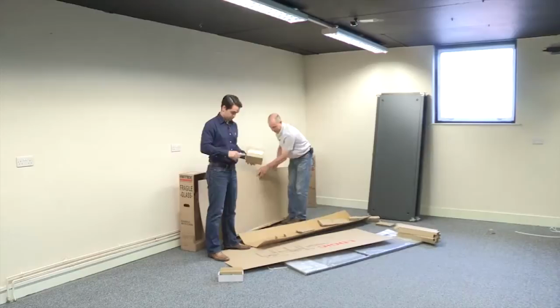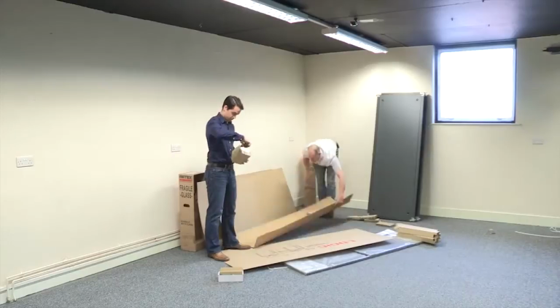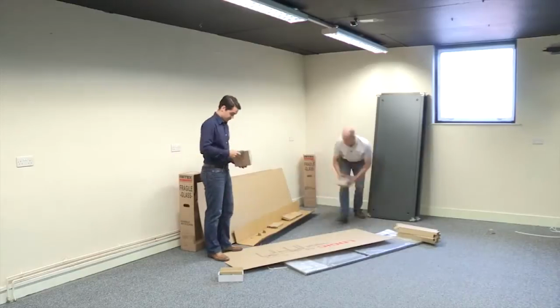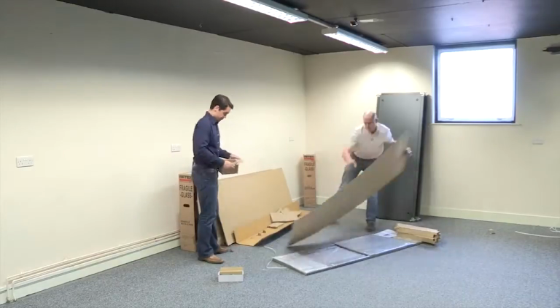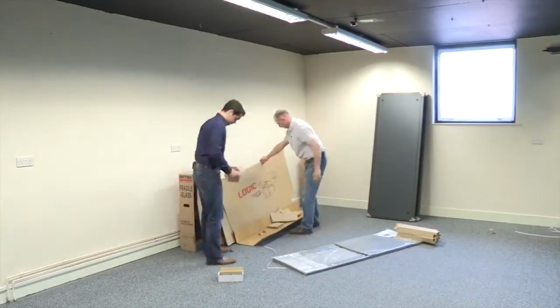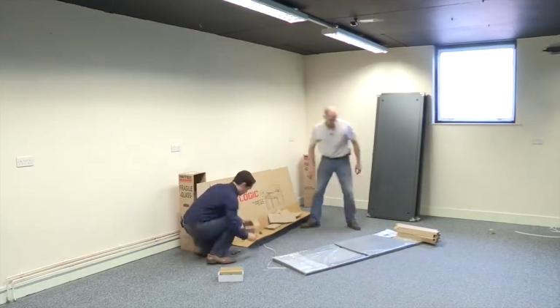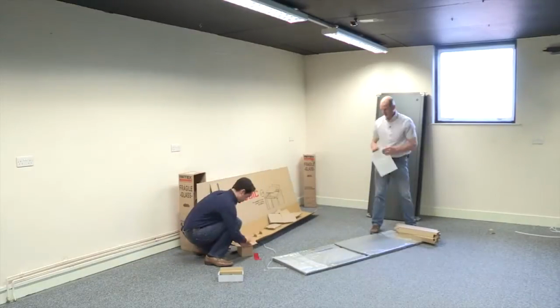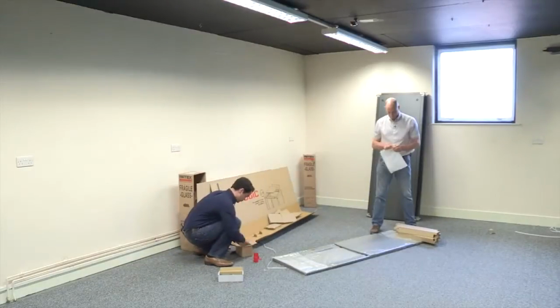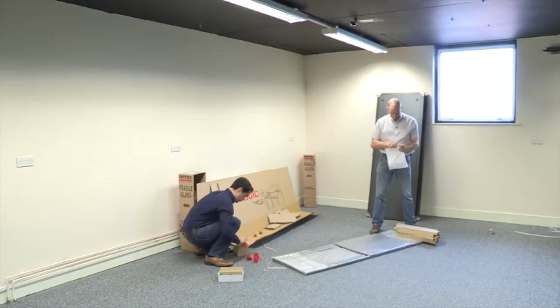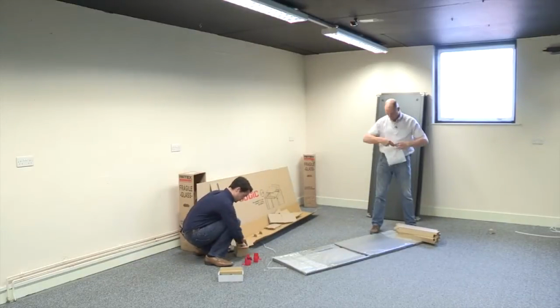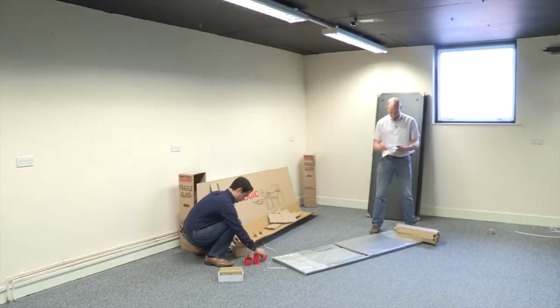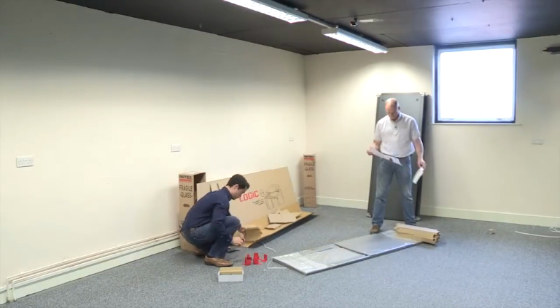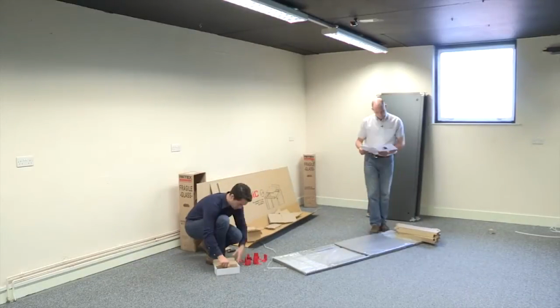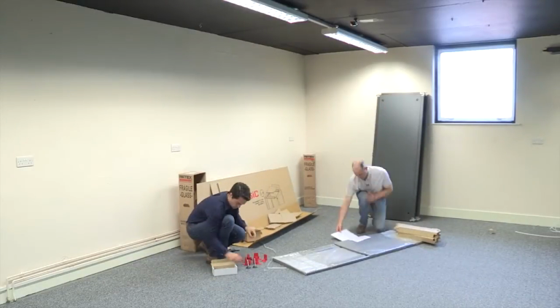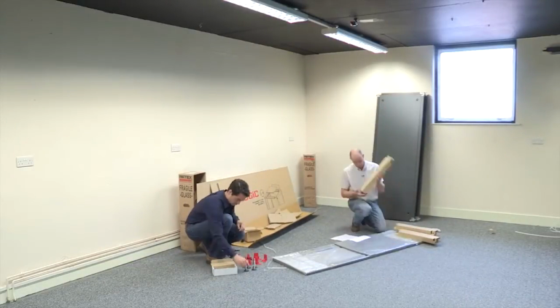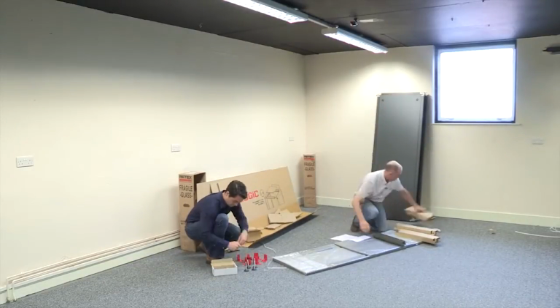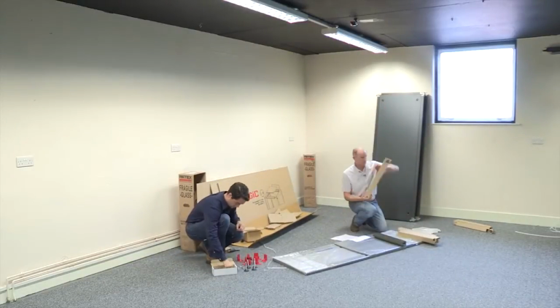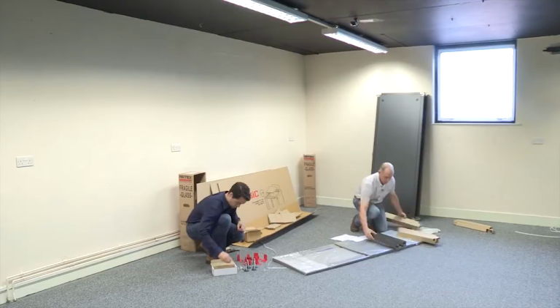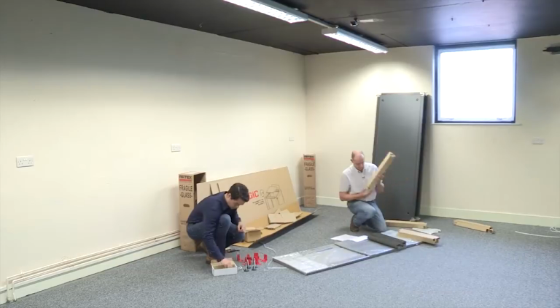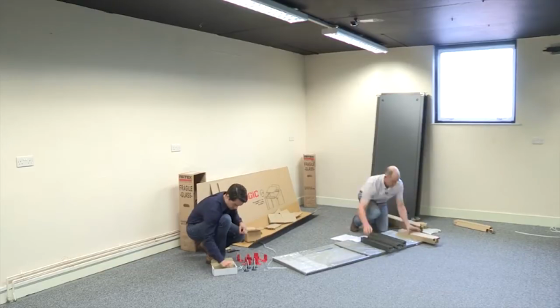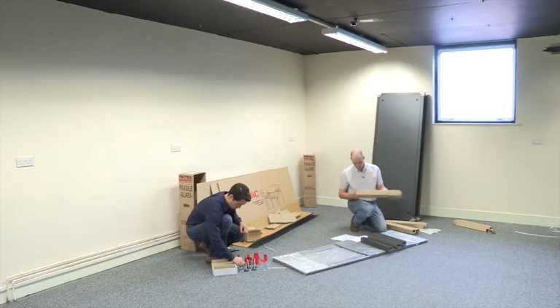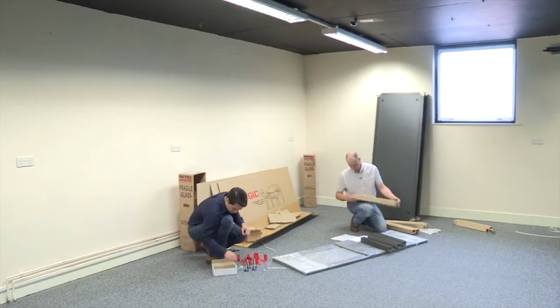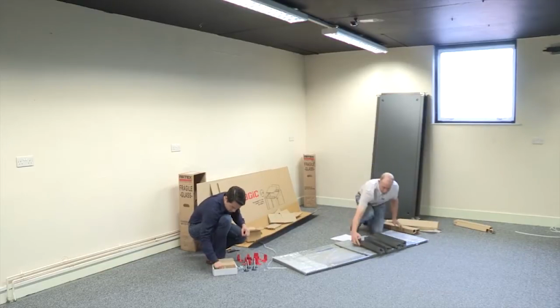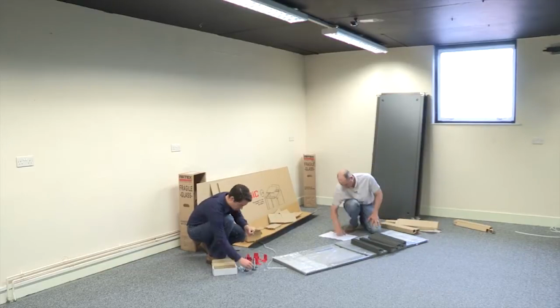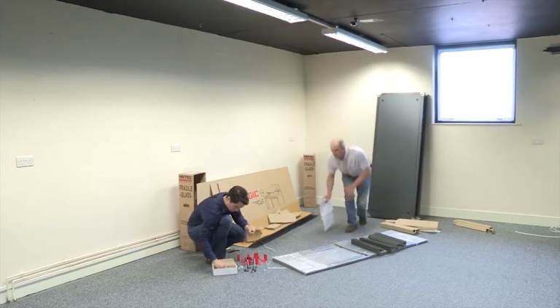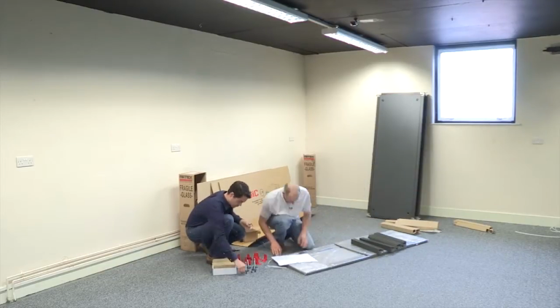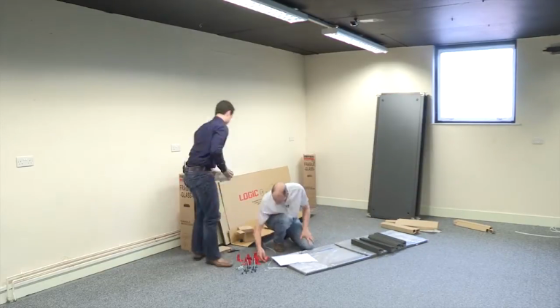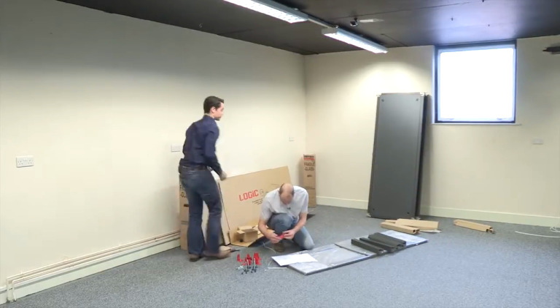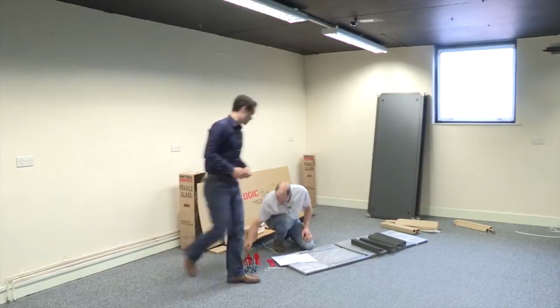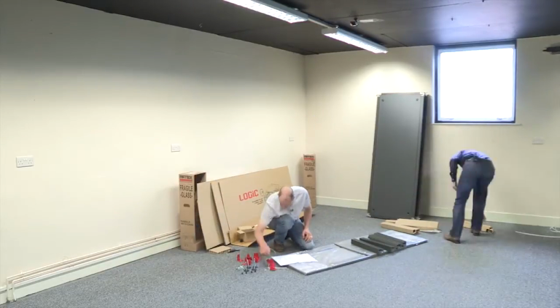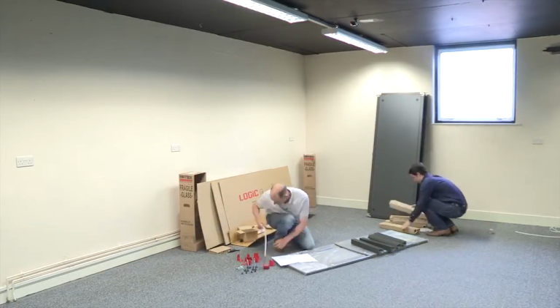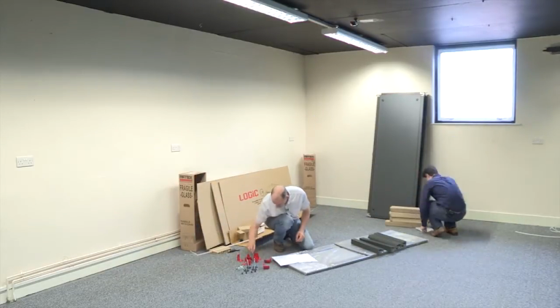The flat pack design is extremely simple and RETEX claims that it can be assembled in under five minutes. This video aims to test that claim as I help Chris to assemble this 42U cabinet.